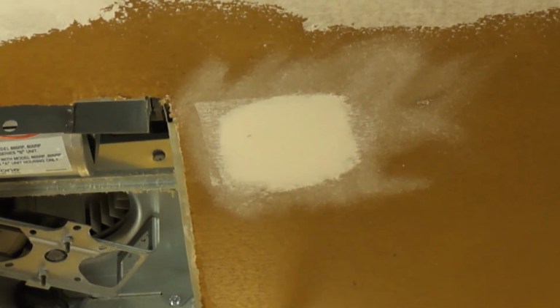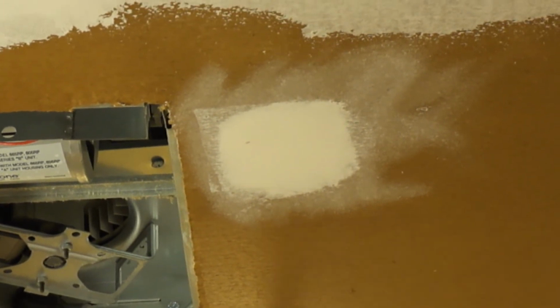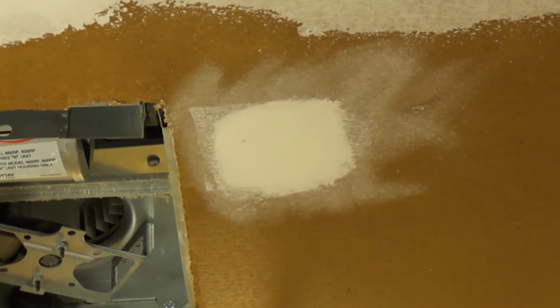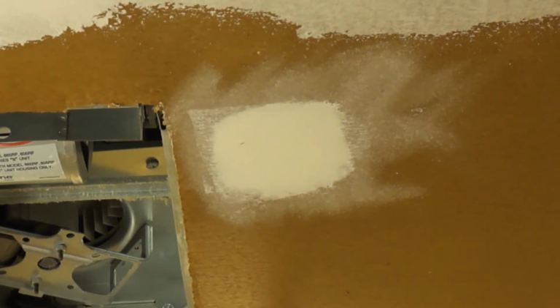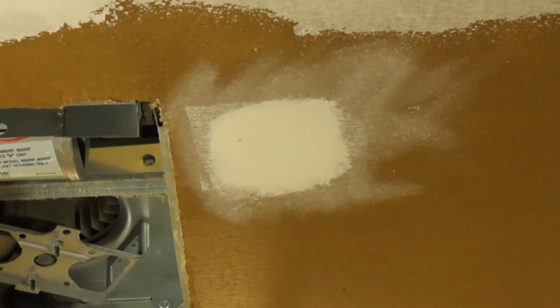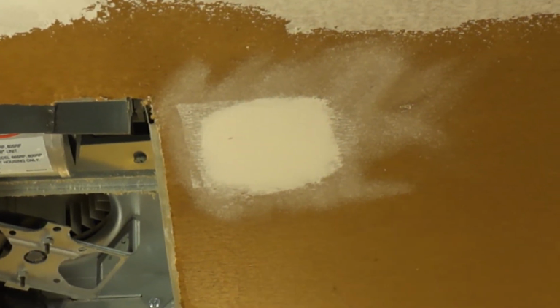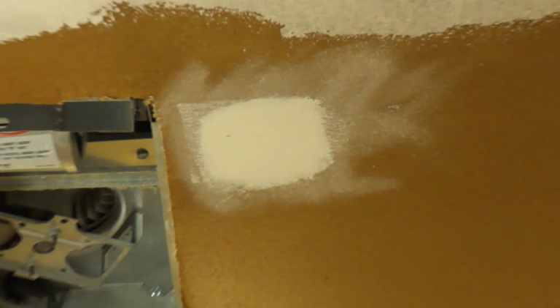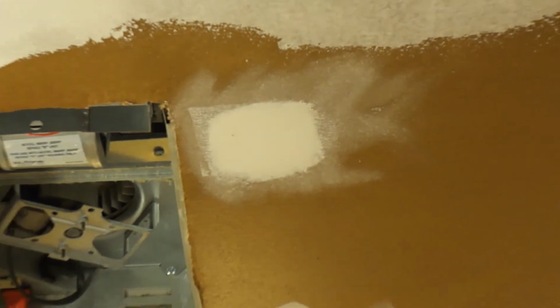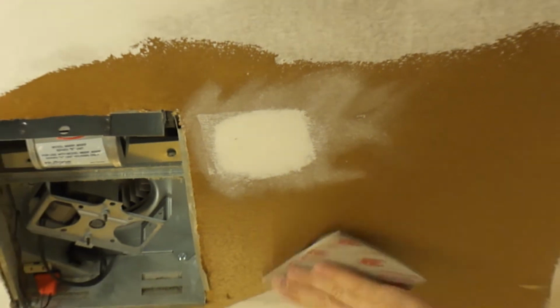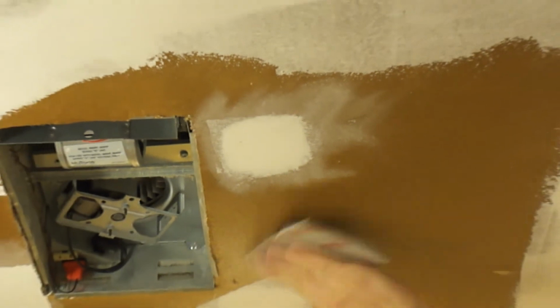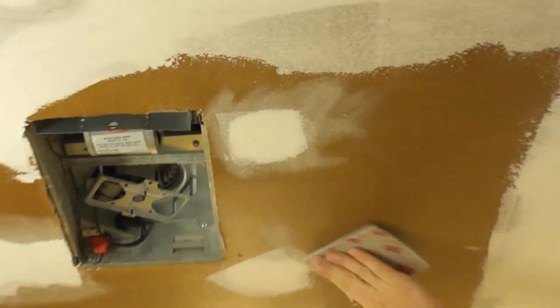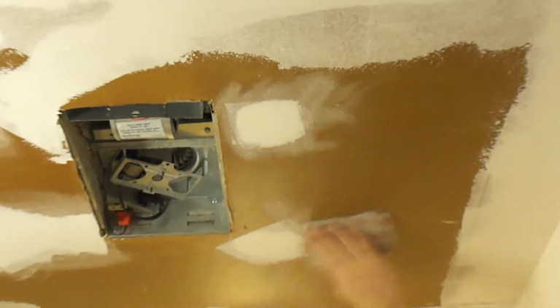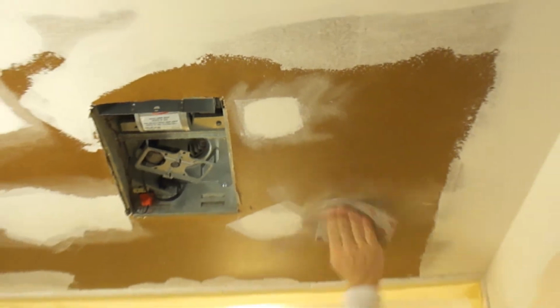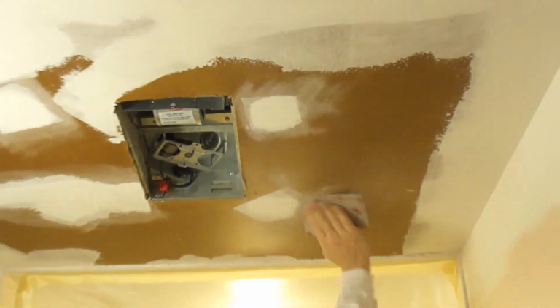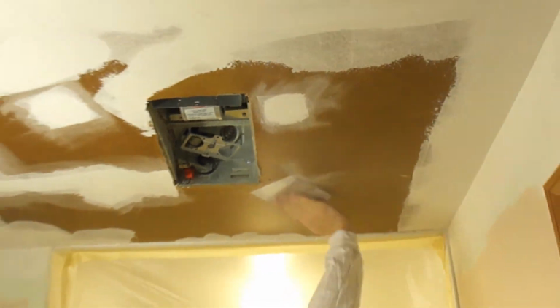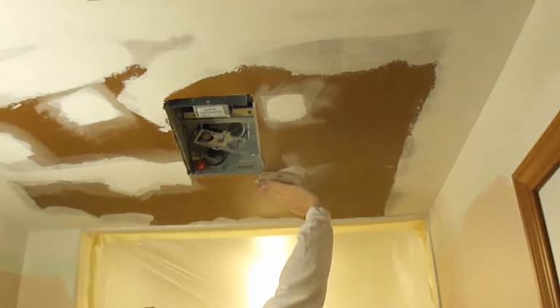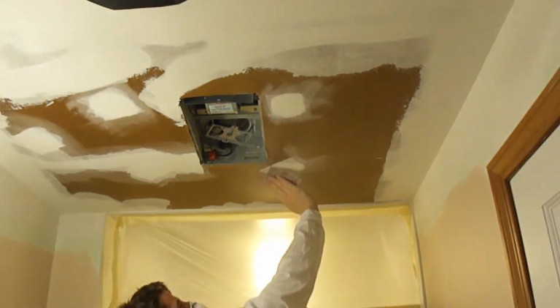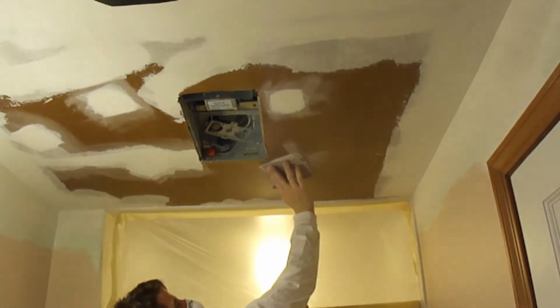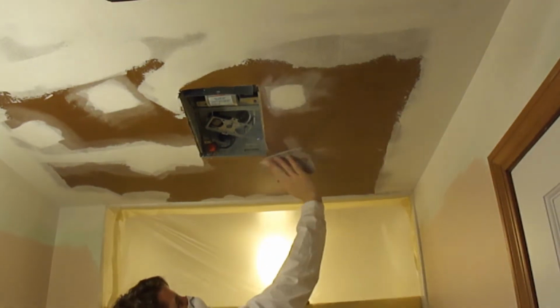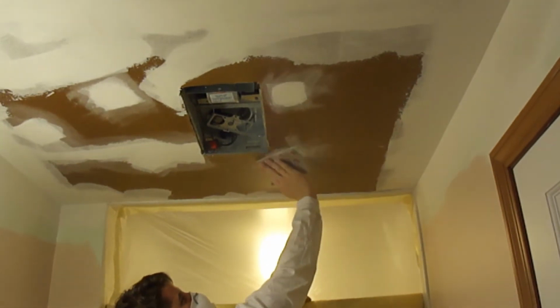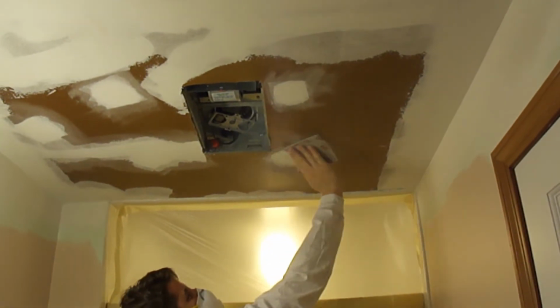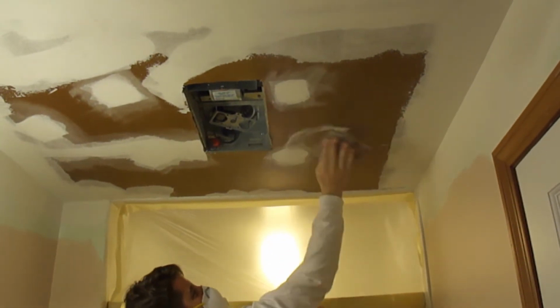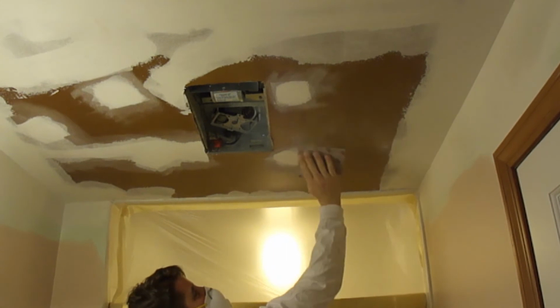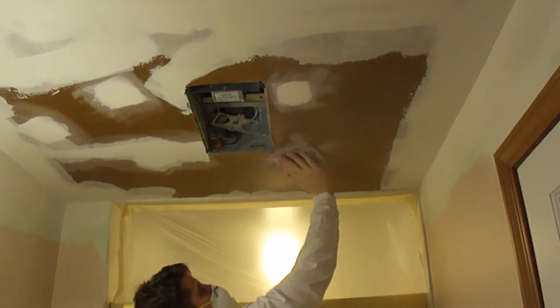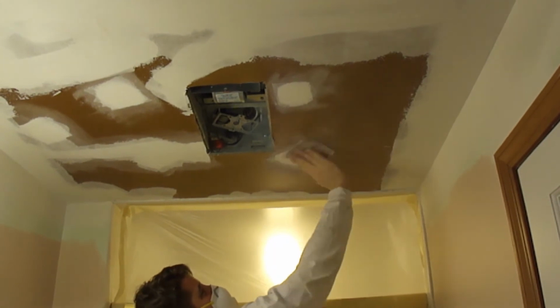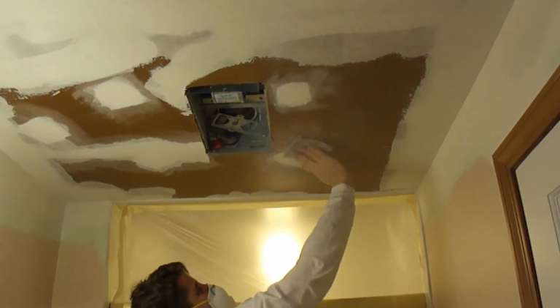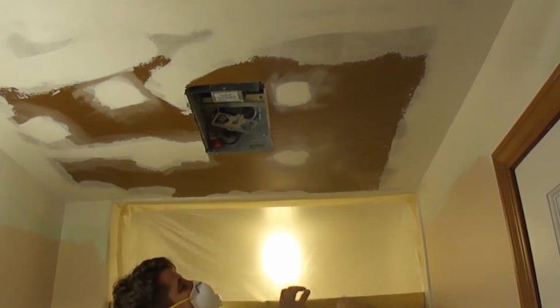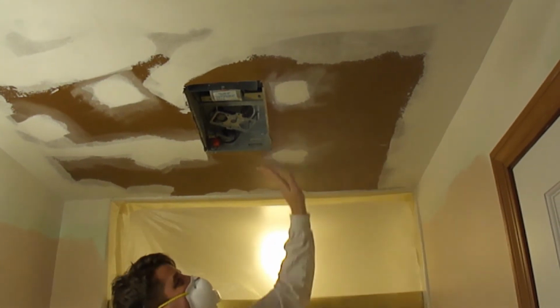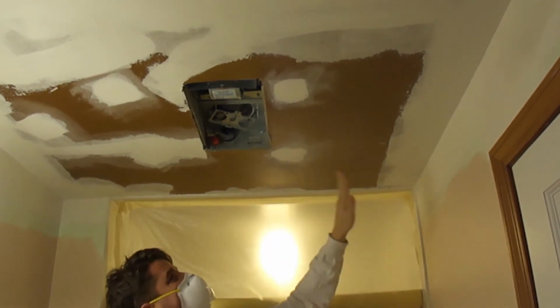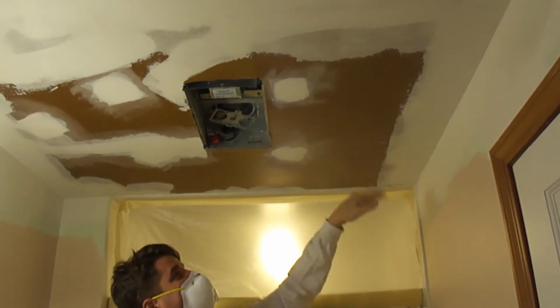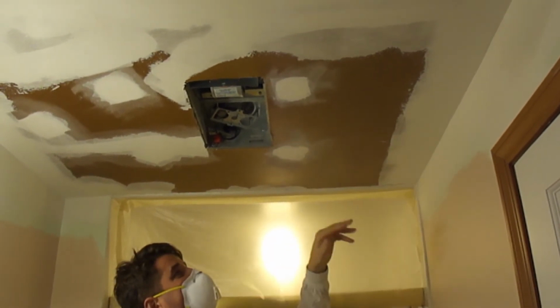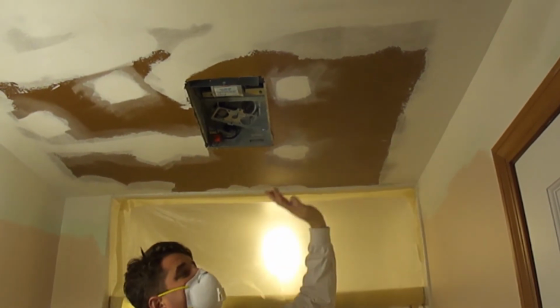We'll go to this one here now. And then in the middle — and that's going to take care of that there.